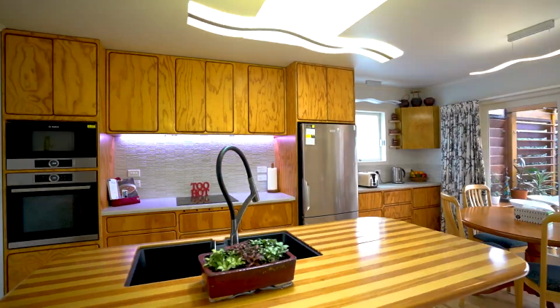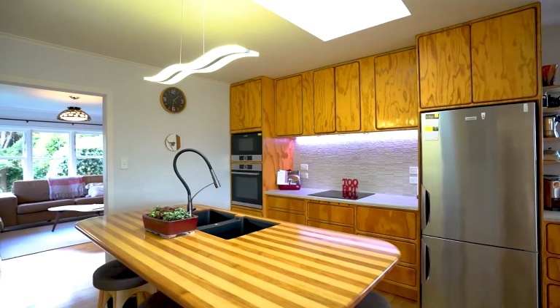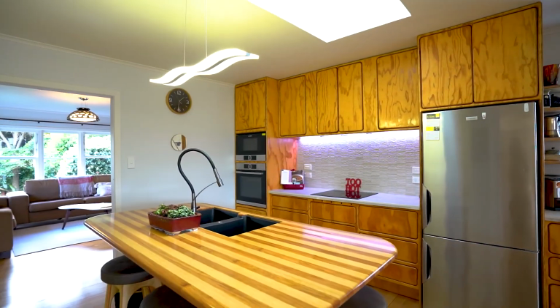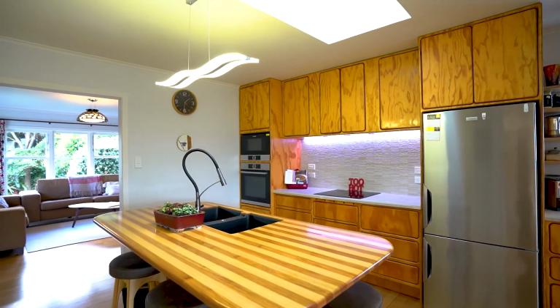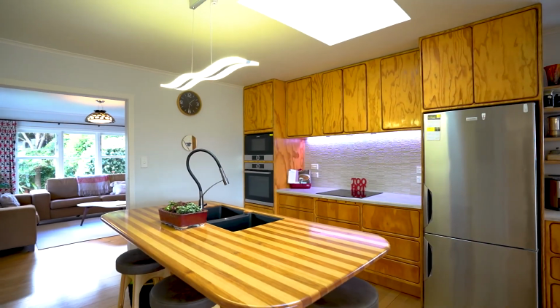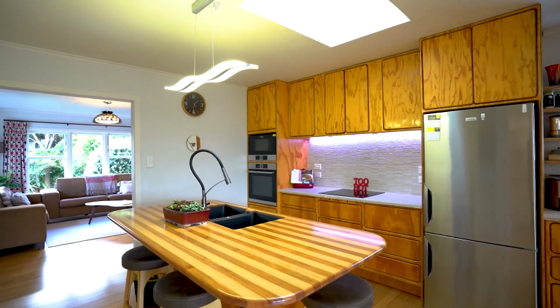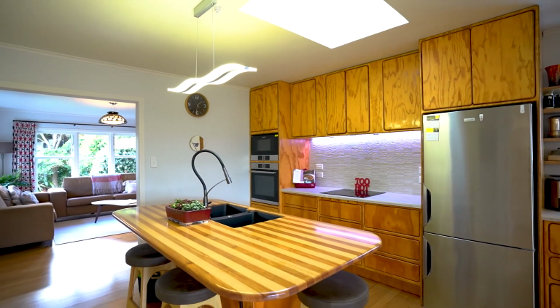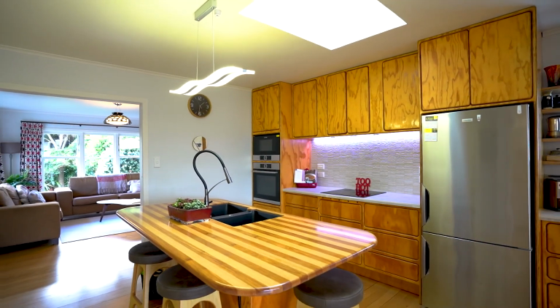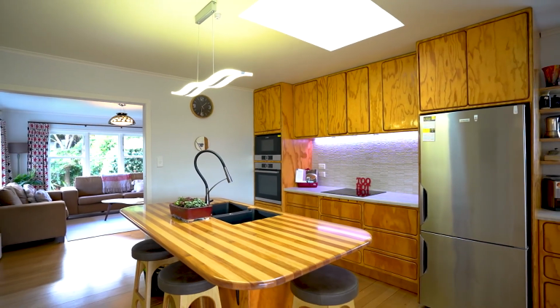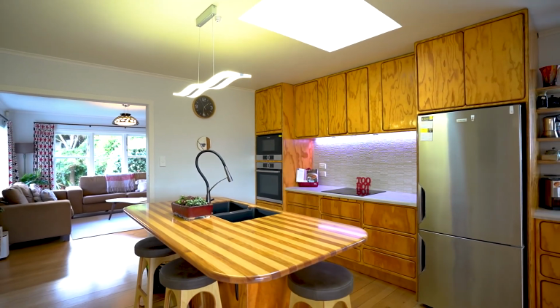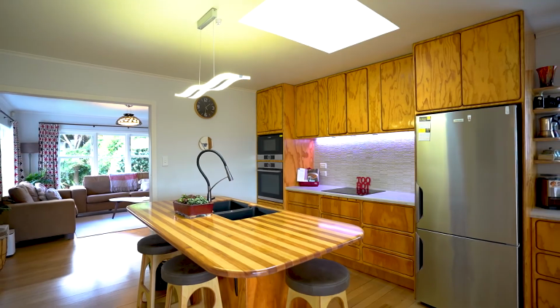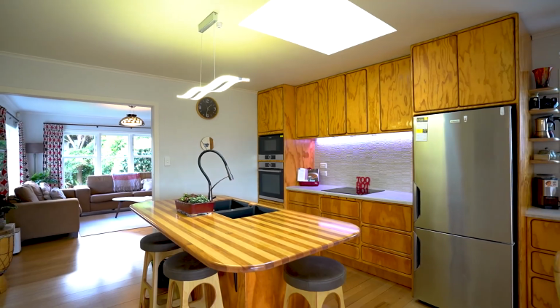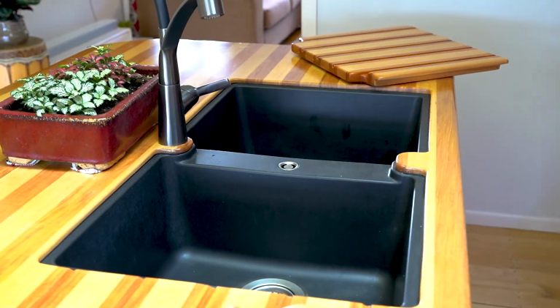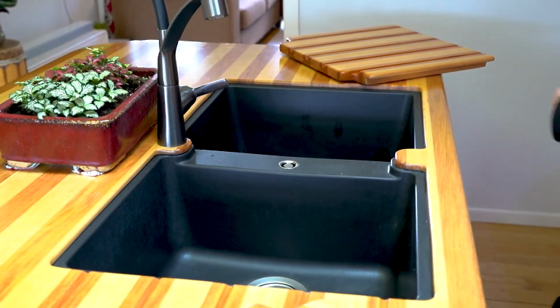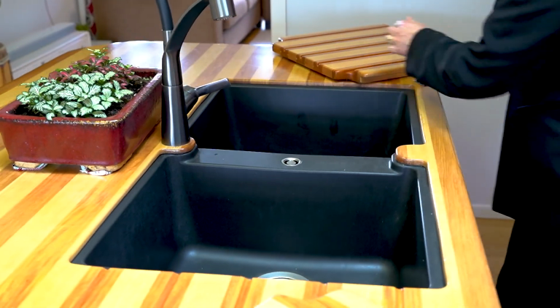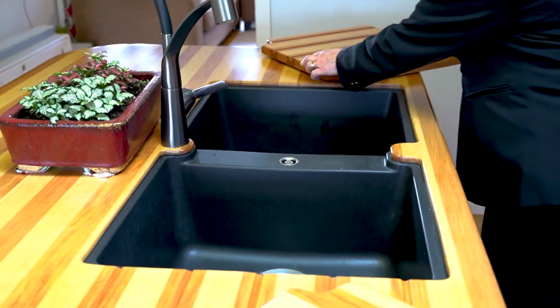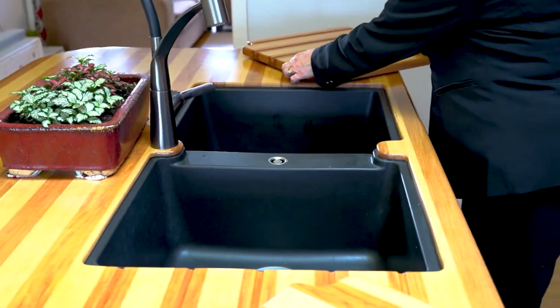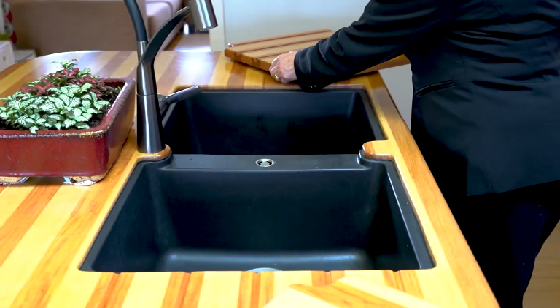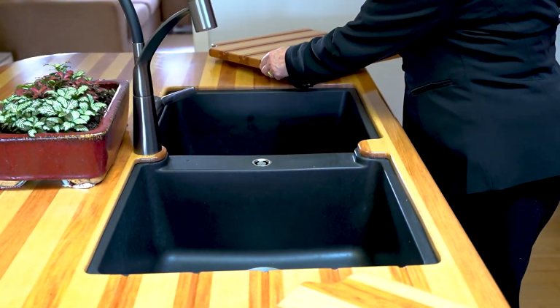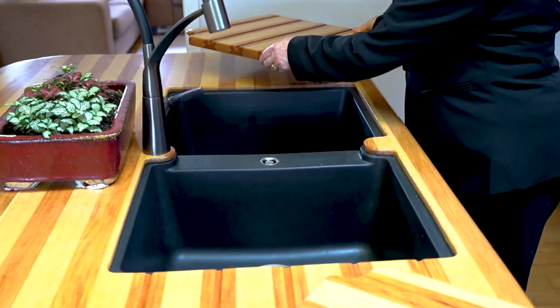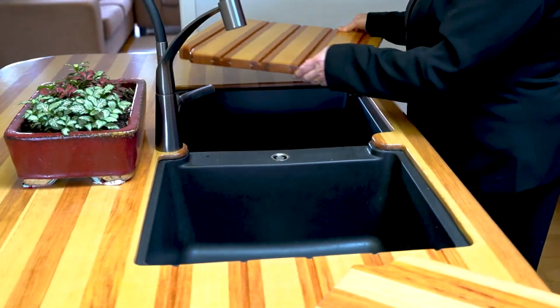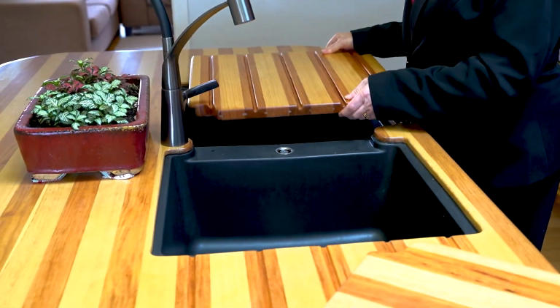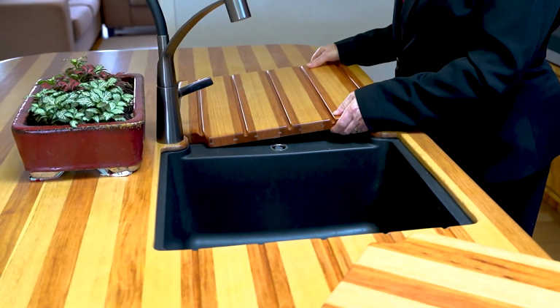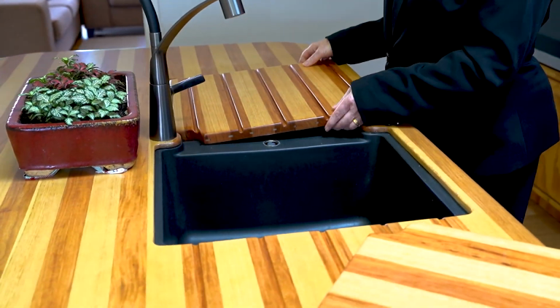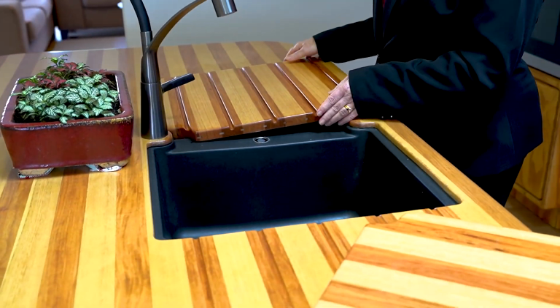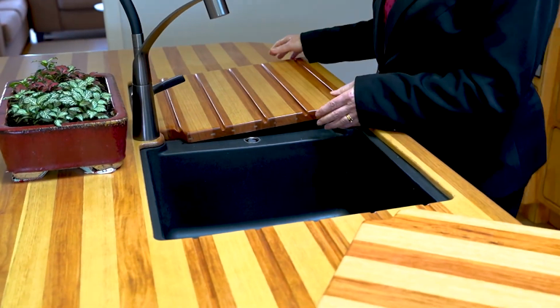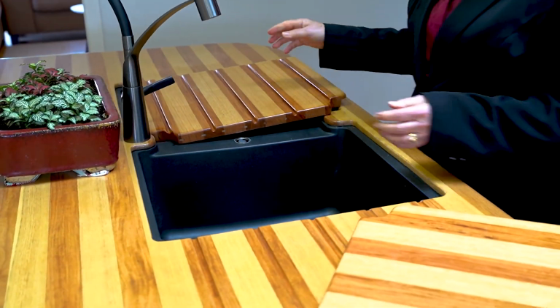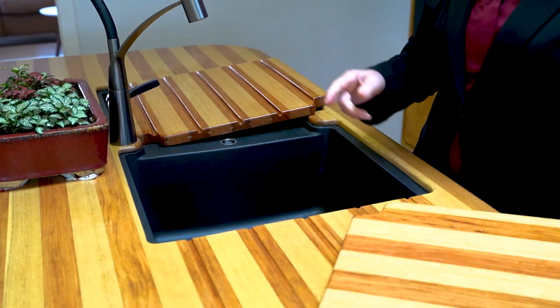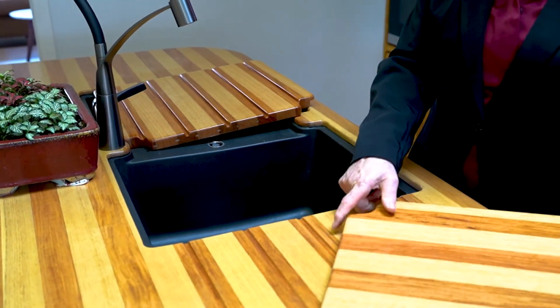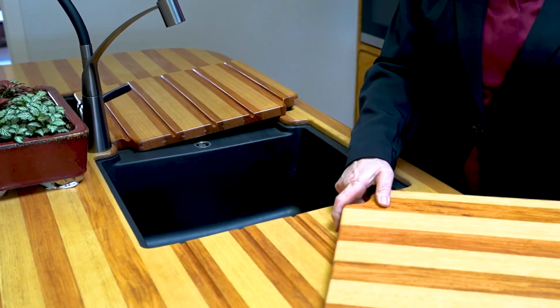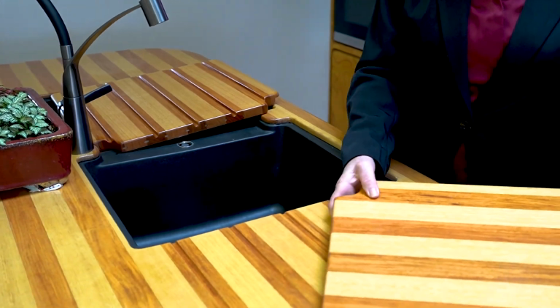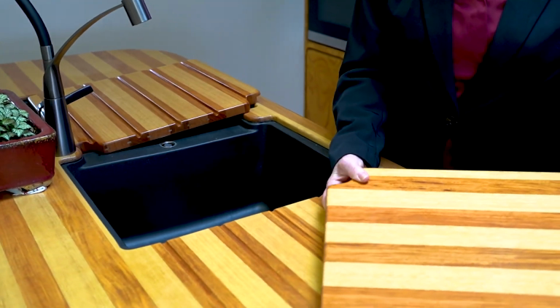A character kitchen with so many extras, including the beautiful handcrafted bench top which can become an extra entertaining area.